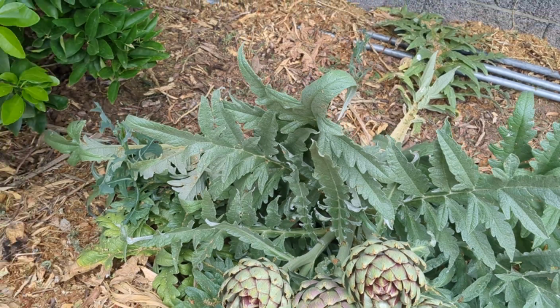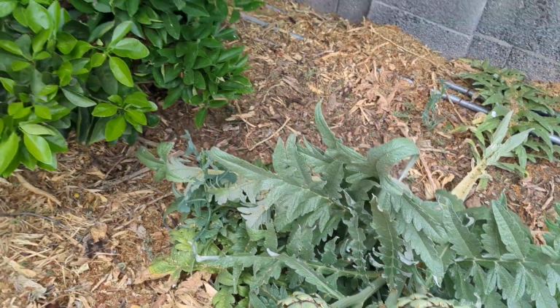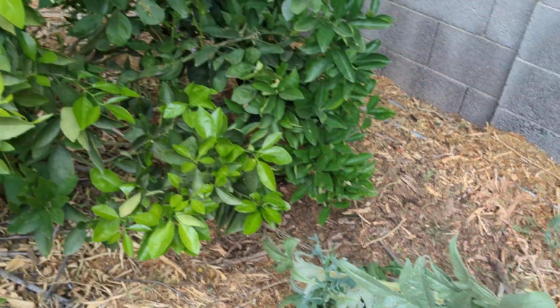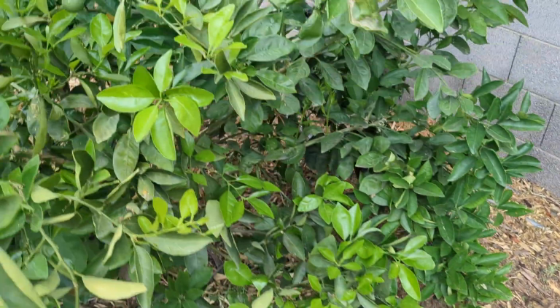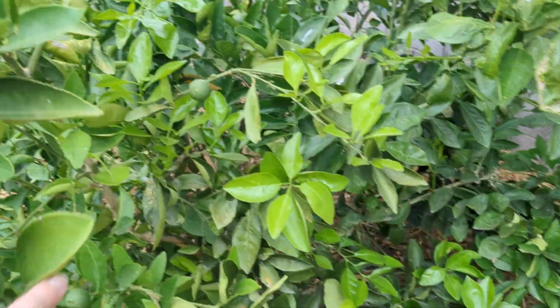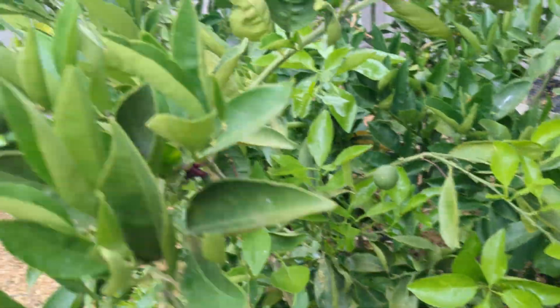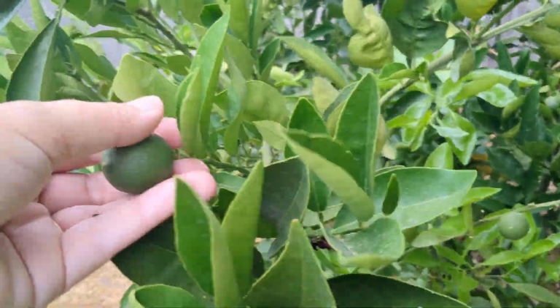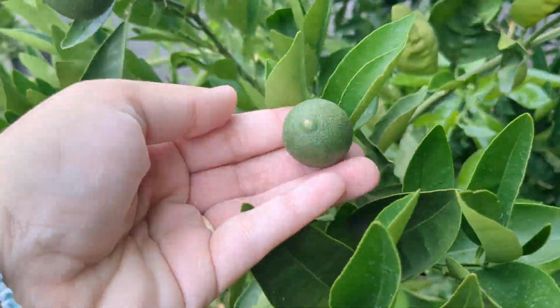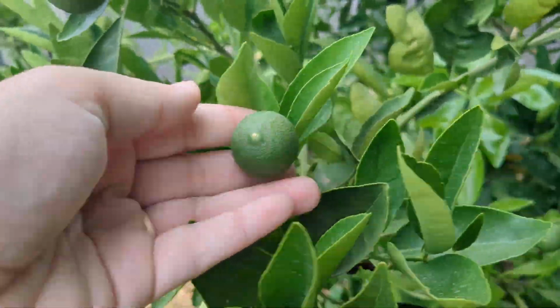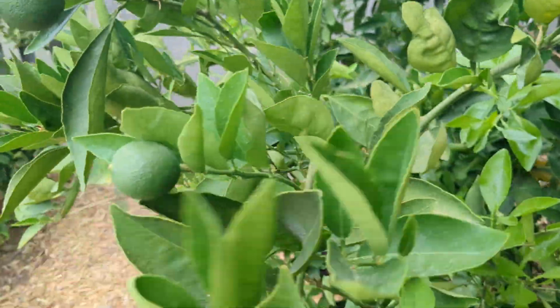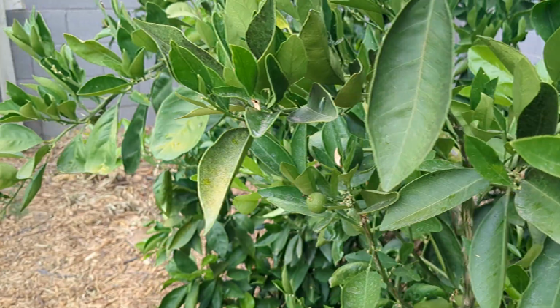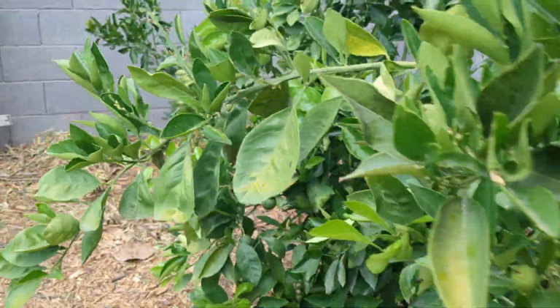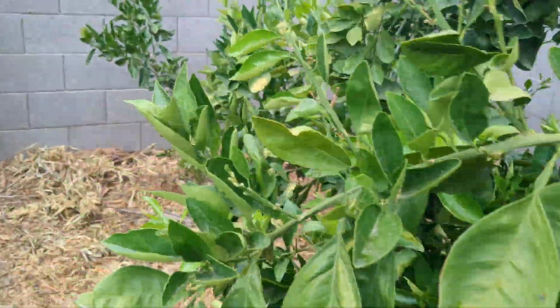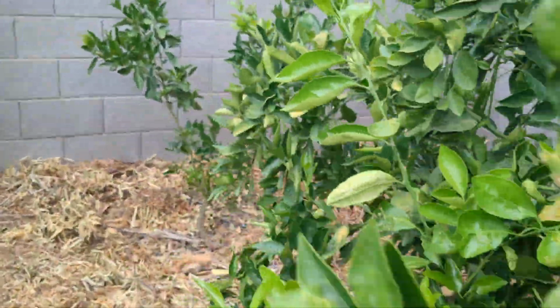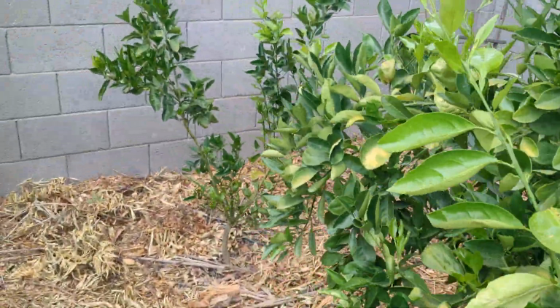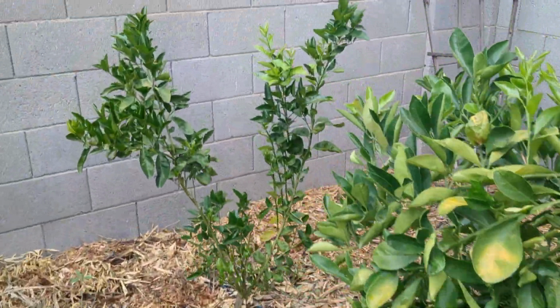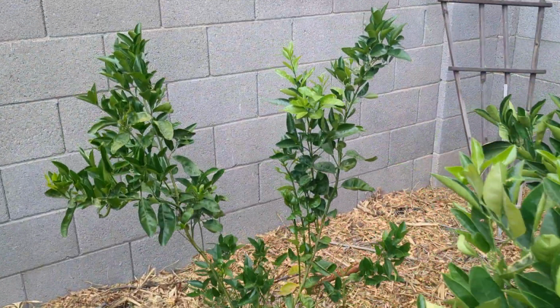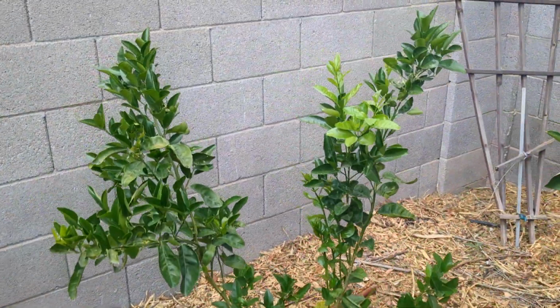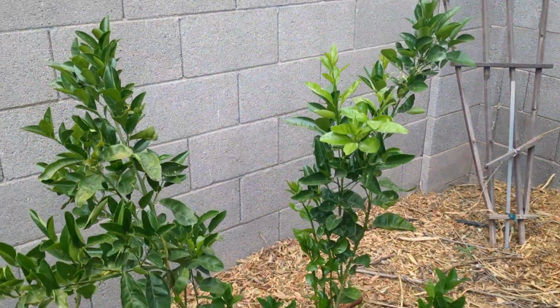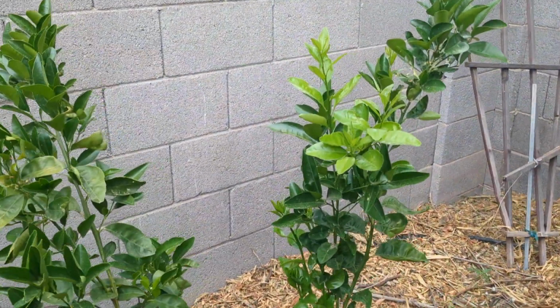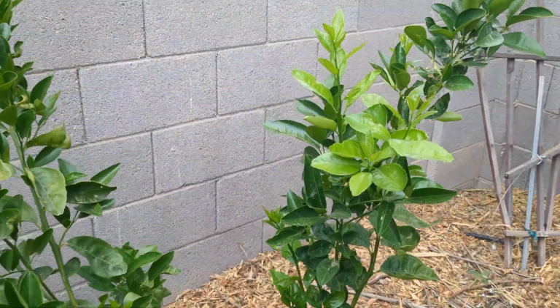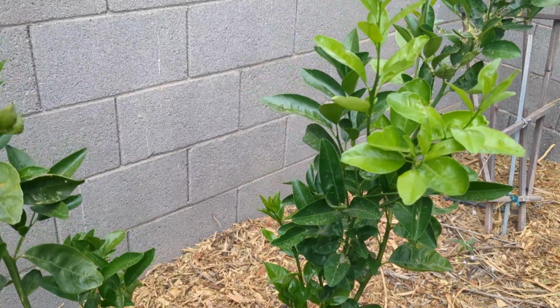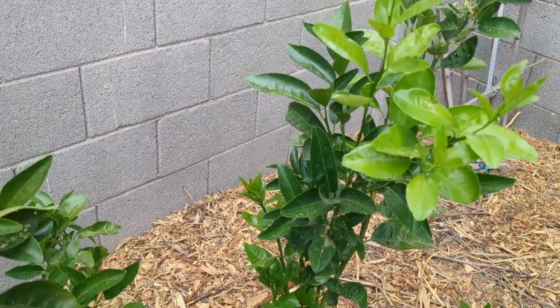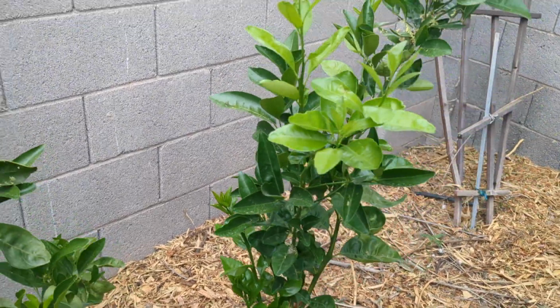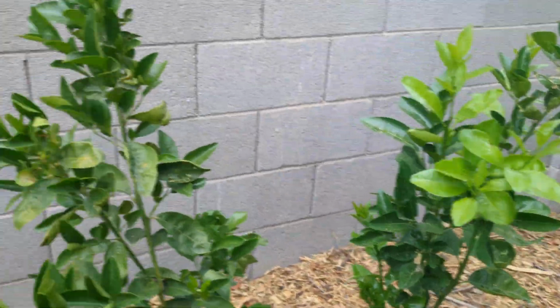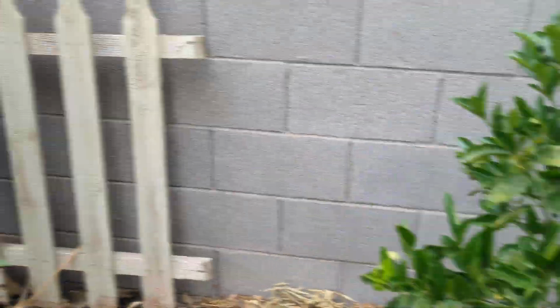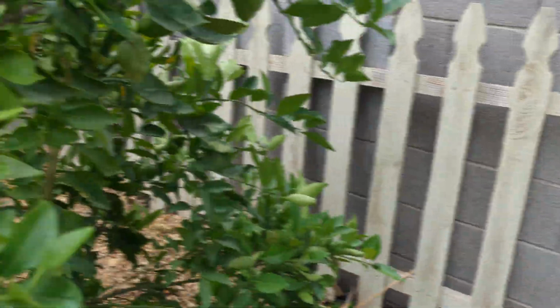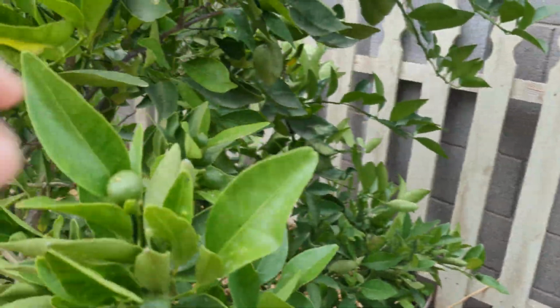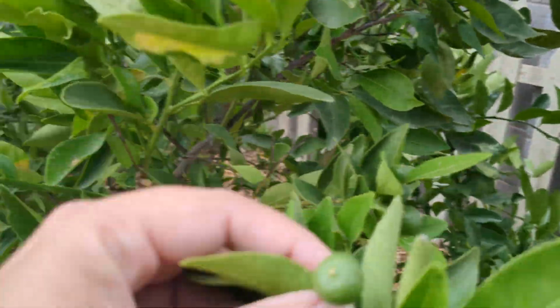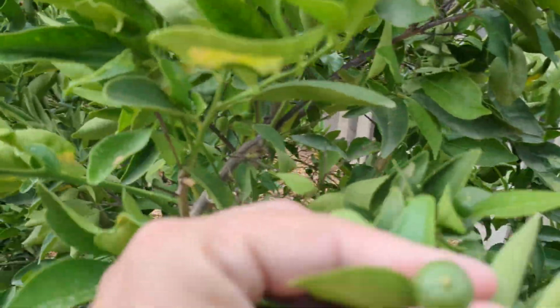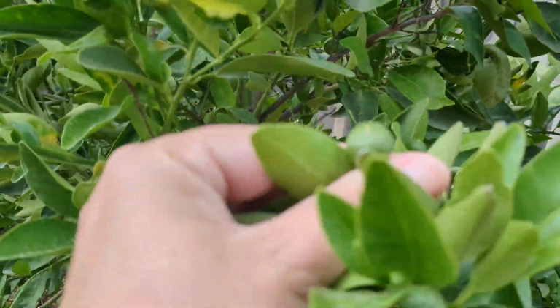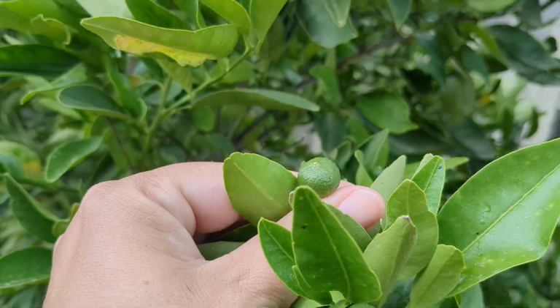This artichoke comes back every year and then dies — I don't know what's going on. This is my caracara. This is my golden nugget mandarin, I believe. This is the dancy tangerine.